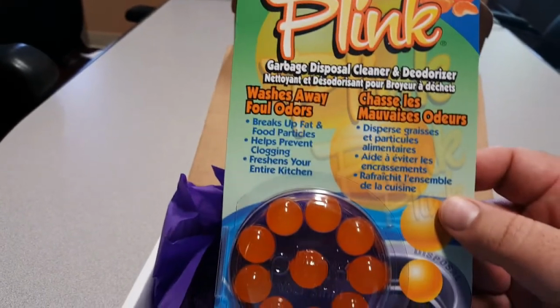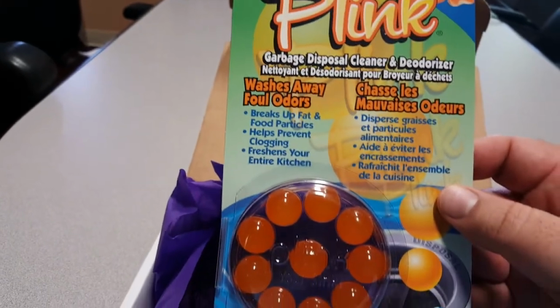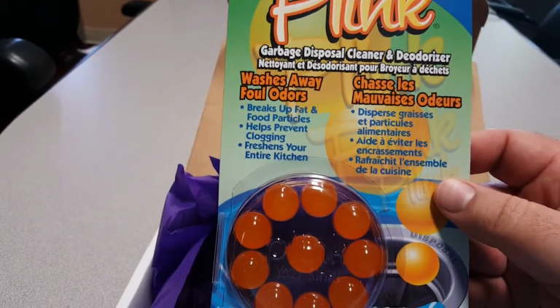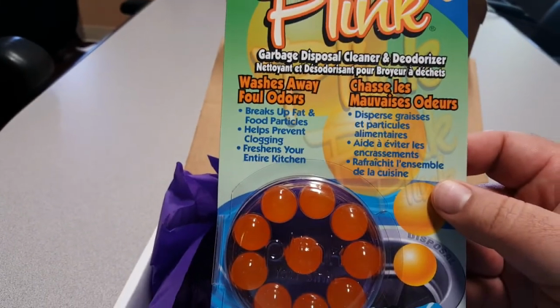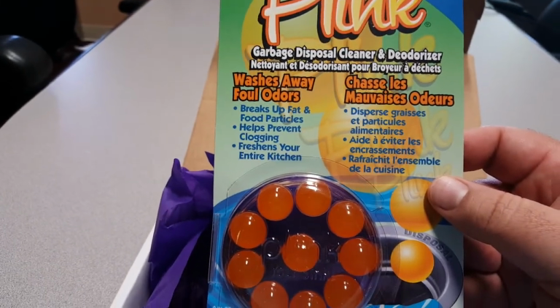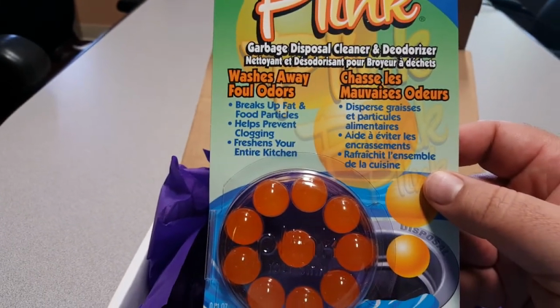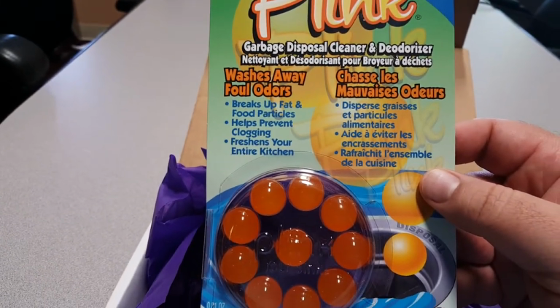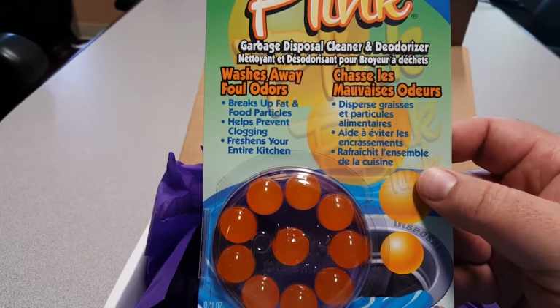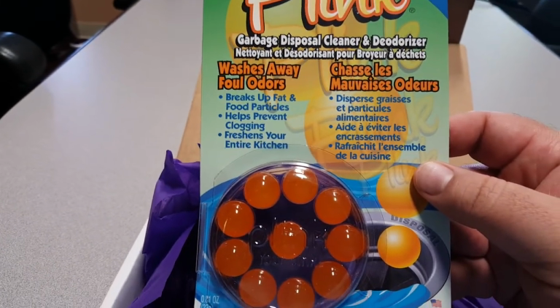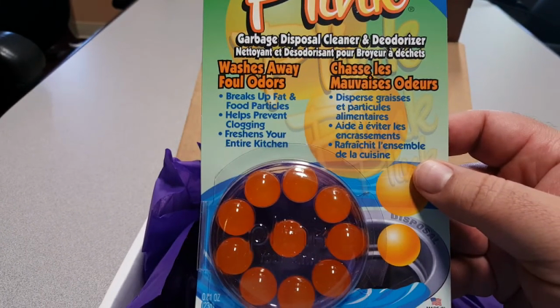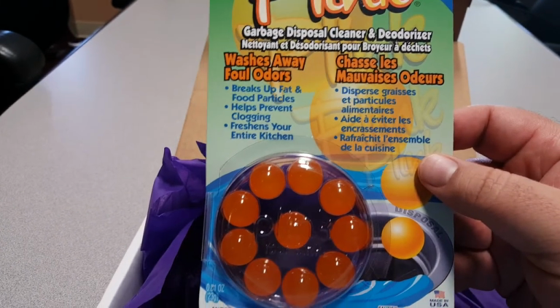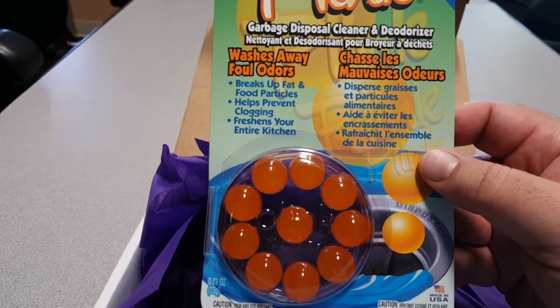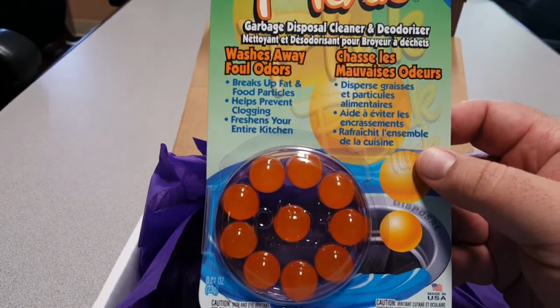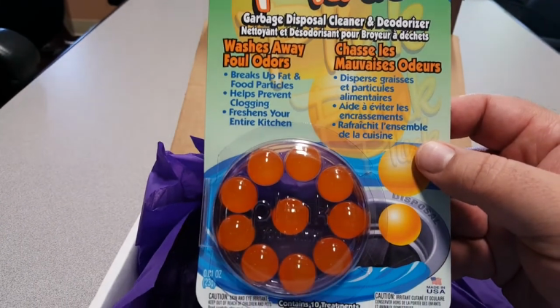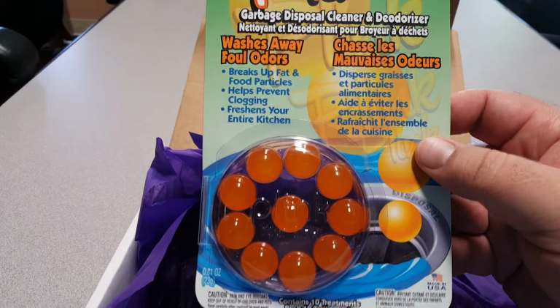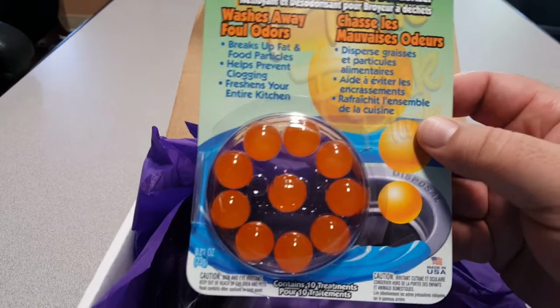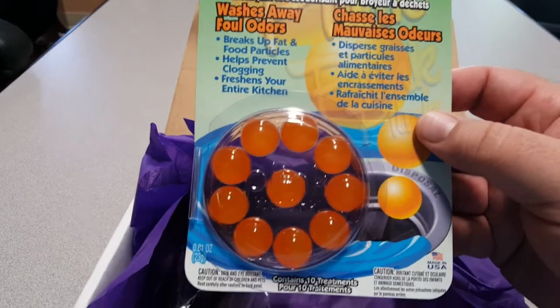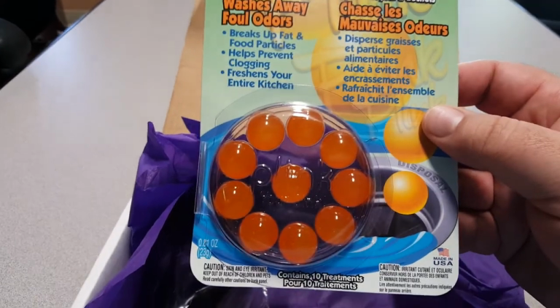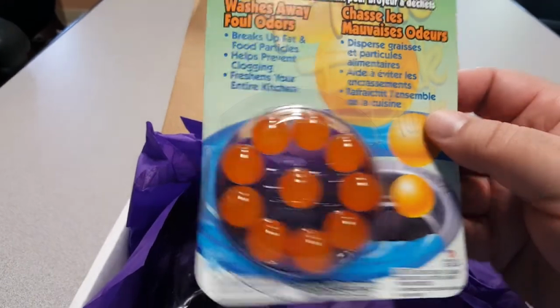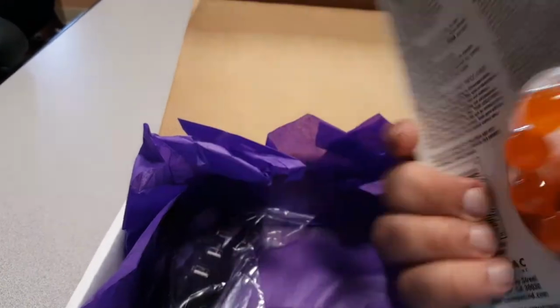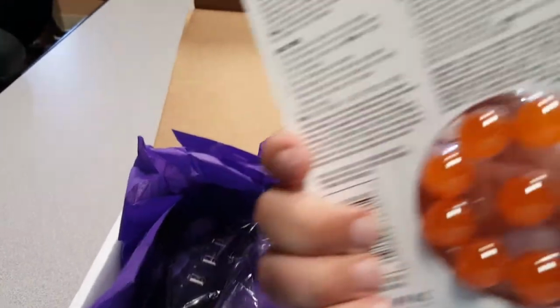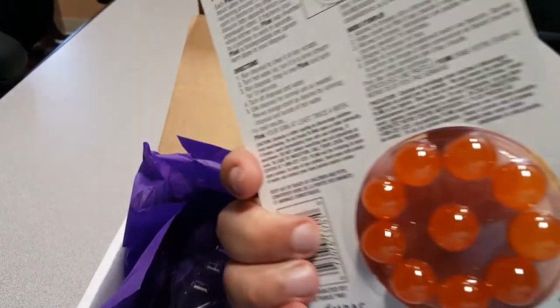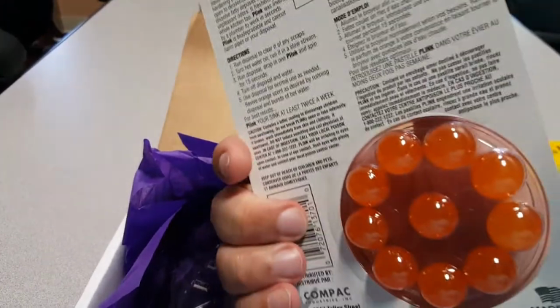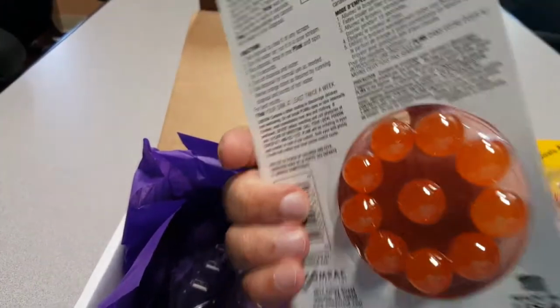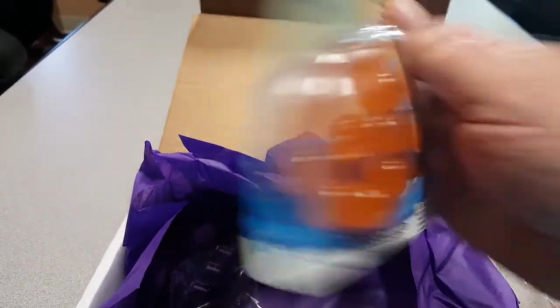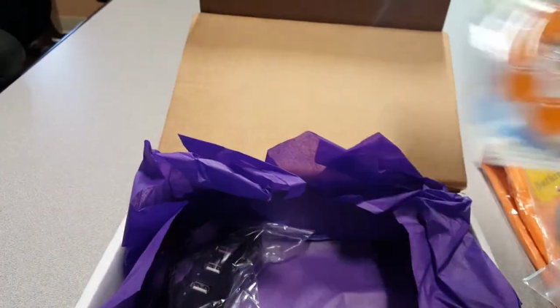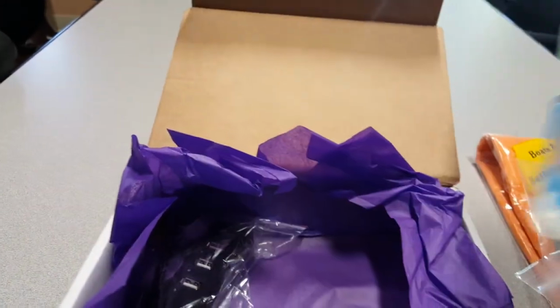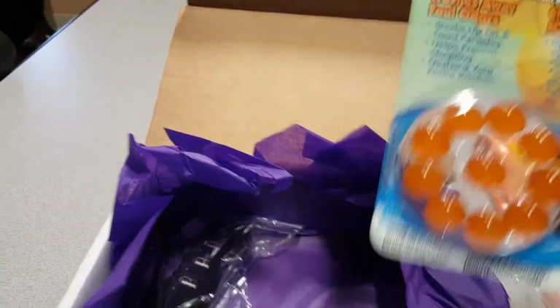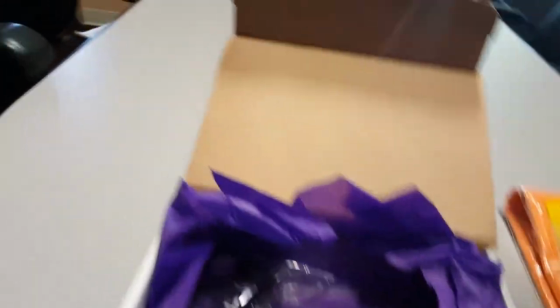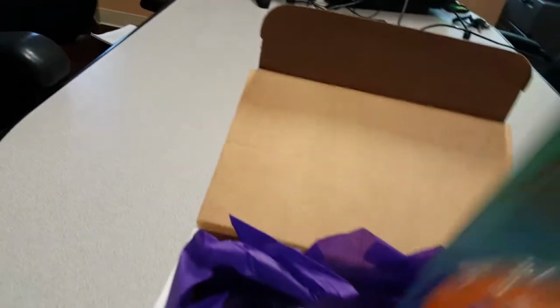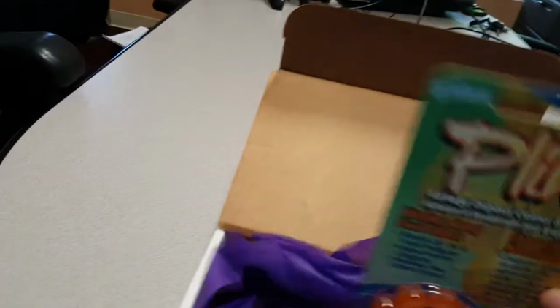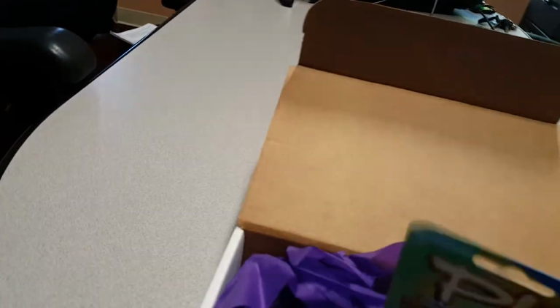Looks like it's a garbage disposal cleaner and deodorizer. Not bad — always something pretty helpful.